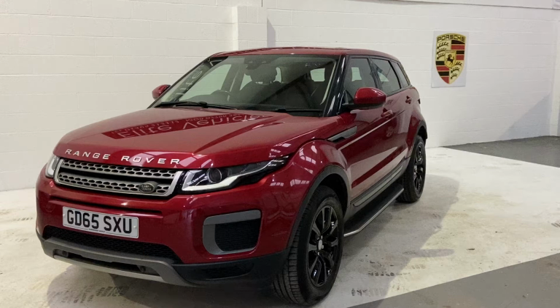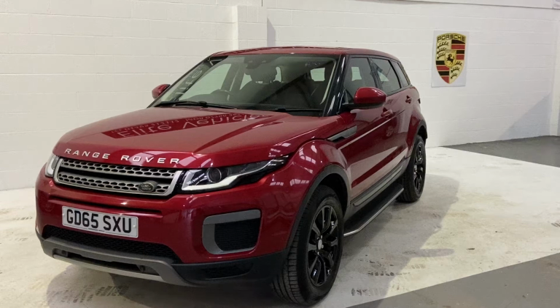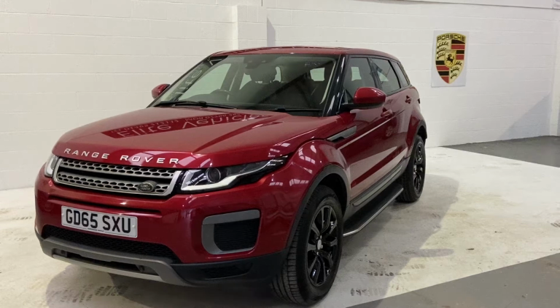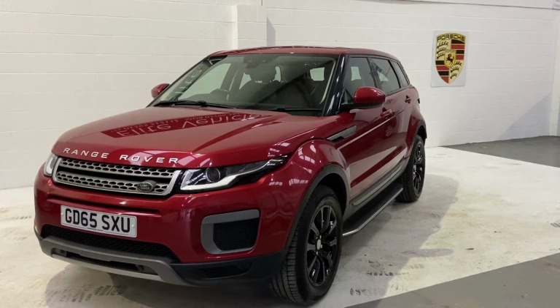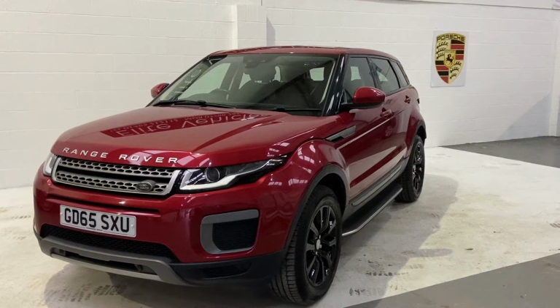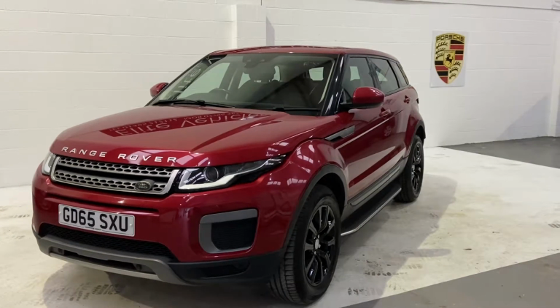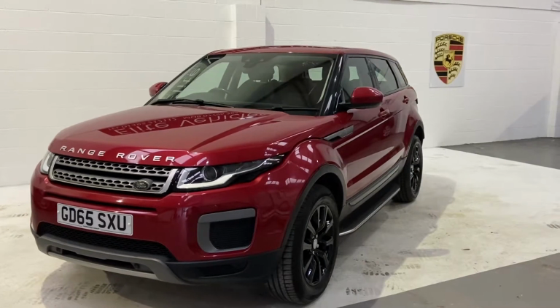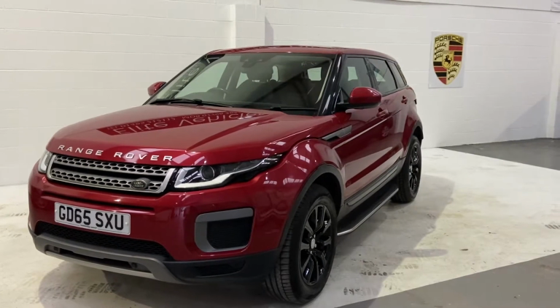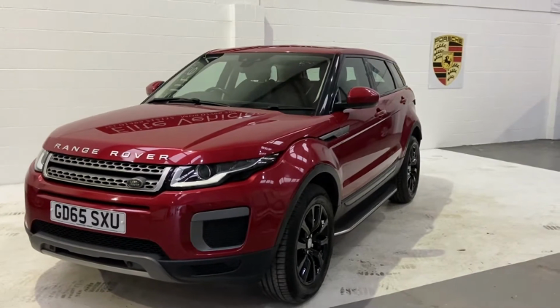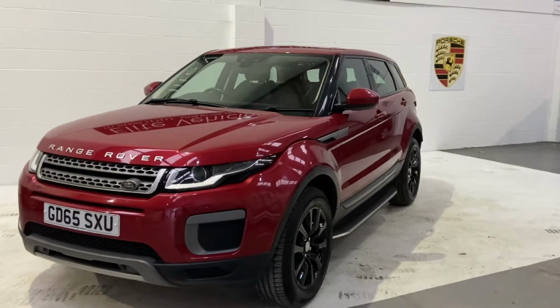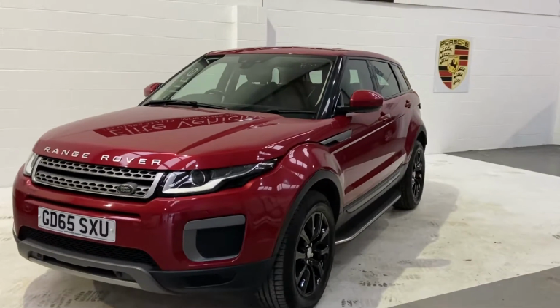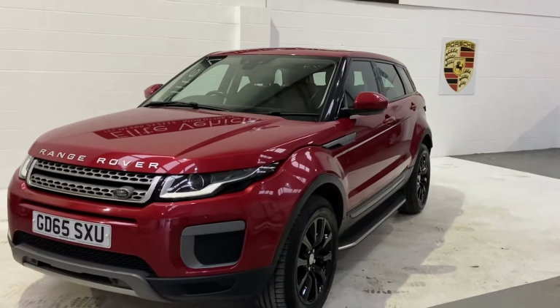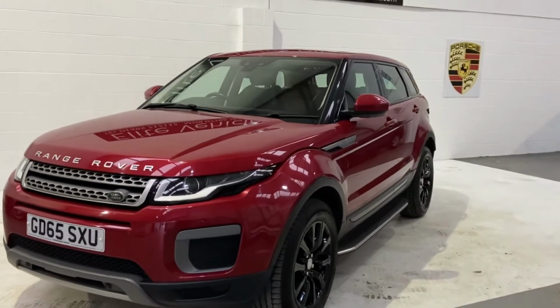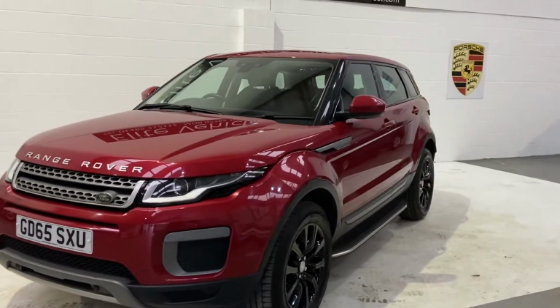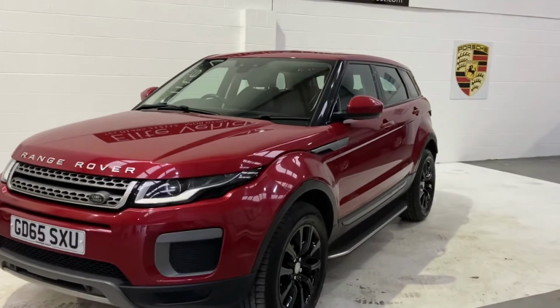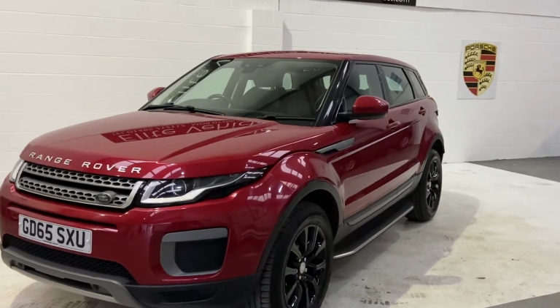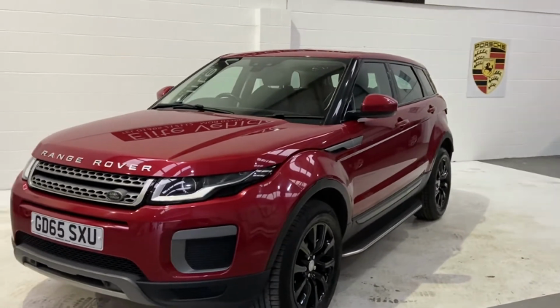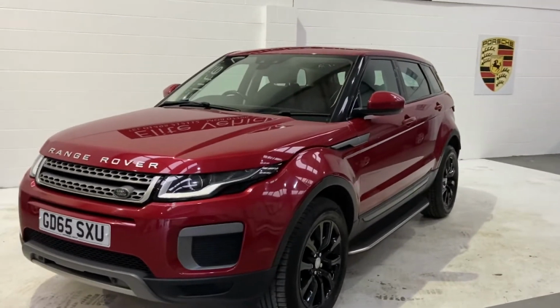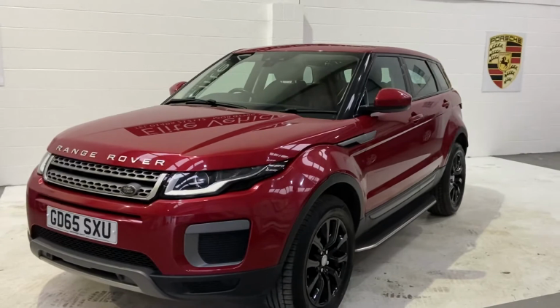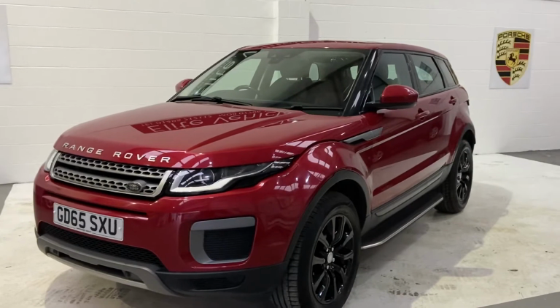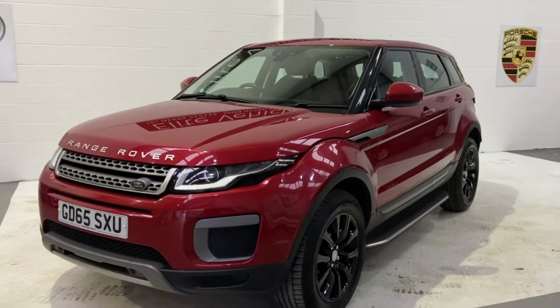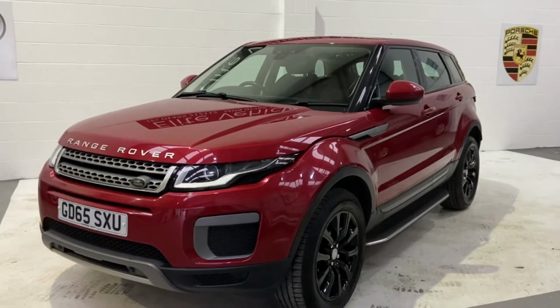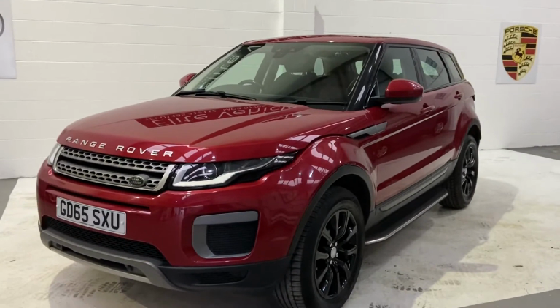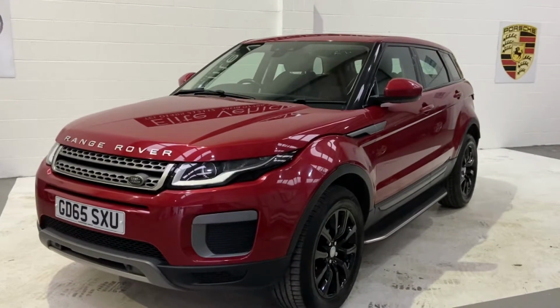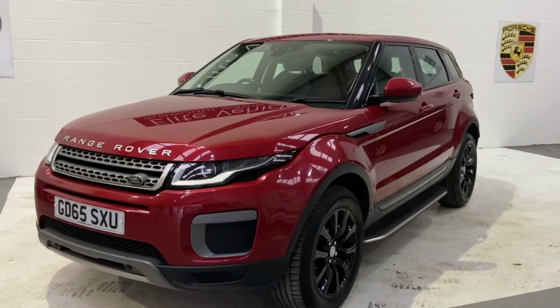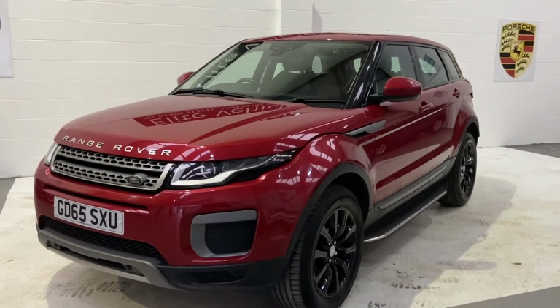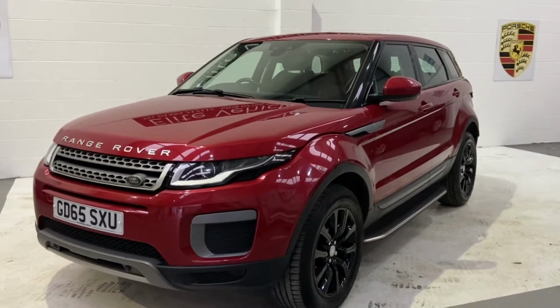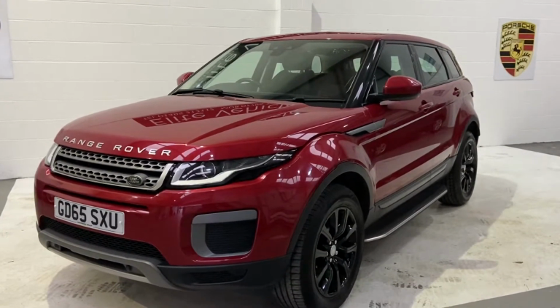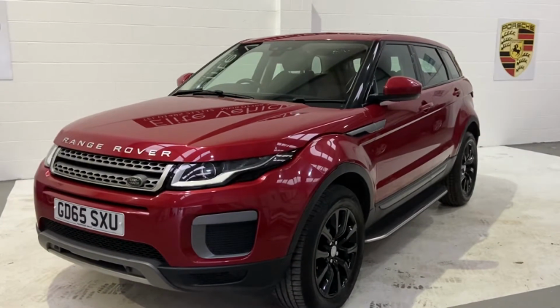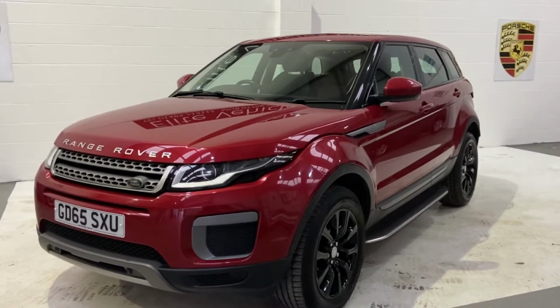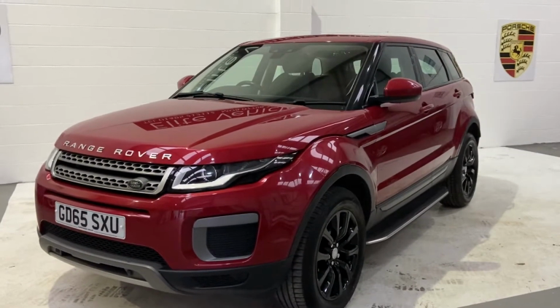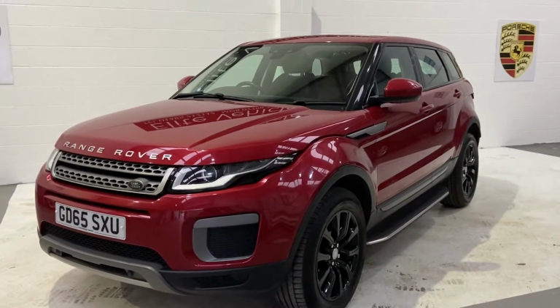Hi, welcome to Elite Vehicles Direct Limited. My name is Carl. I'm the owner of Elite Vehicles Direct and just wanted to show our new arrival, which is this beautiful Range Rover Evoque.